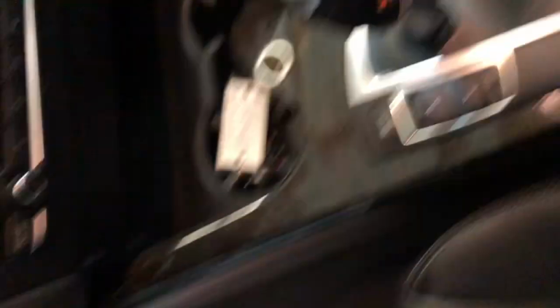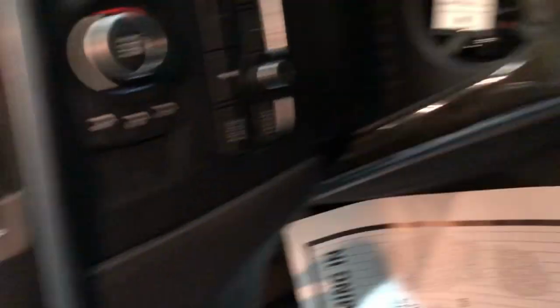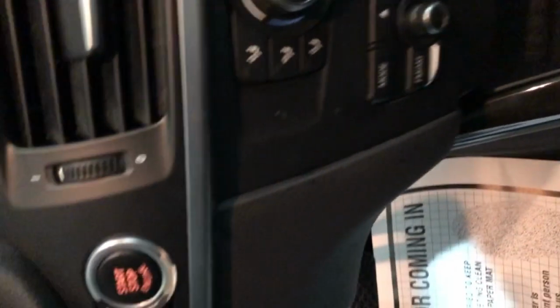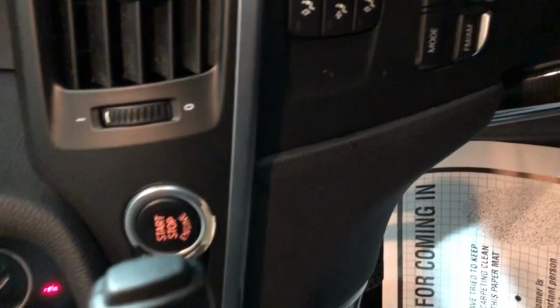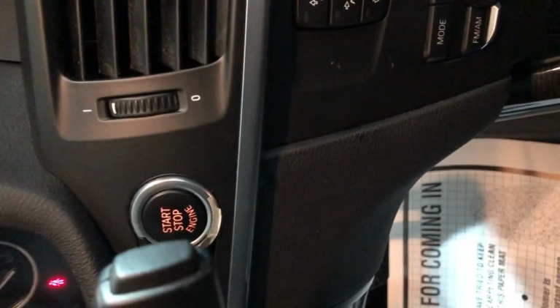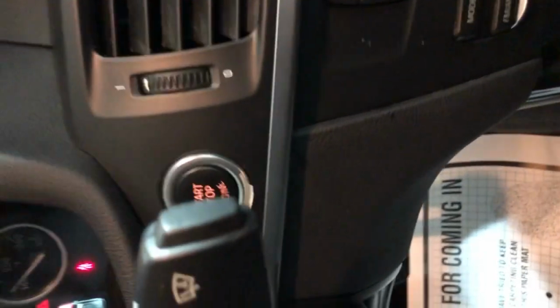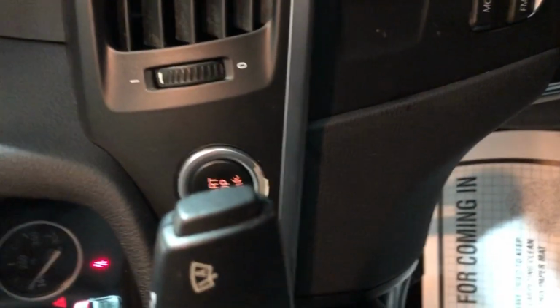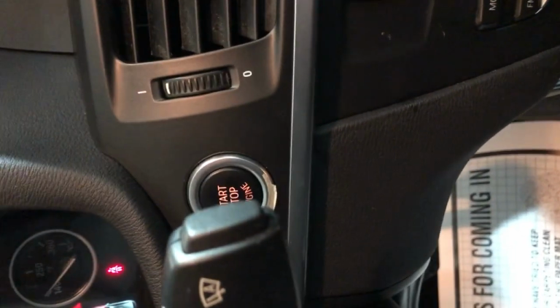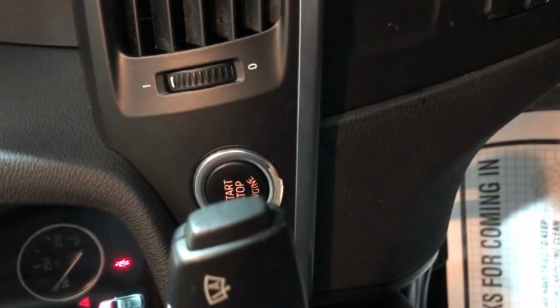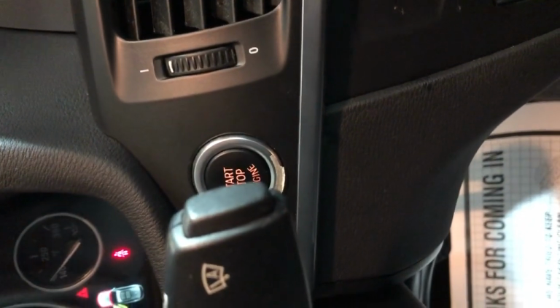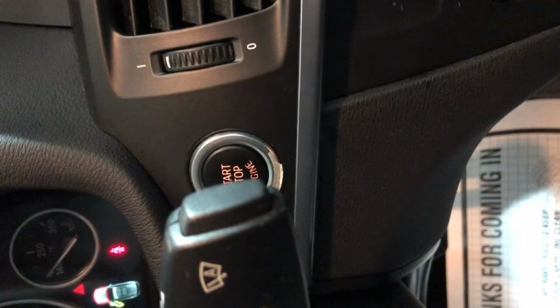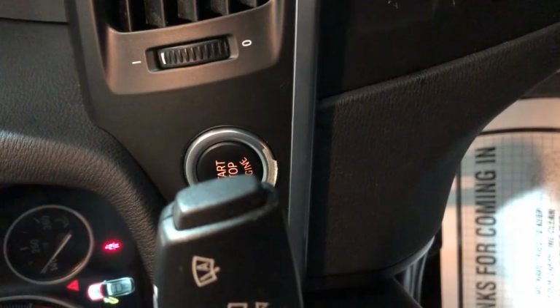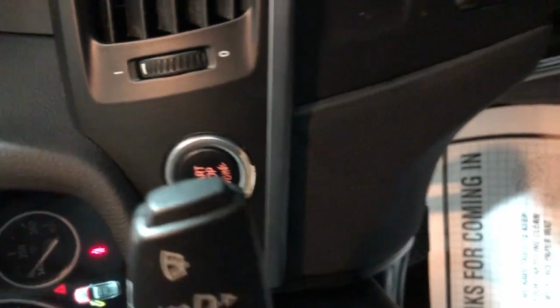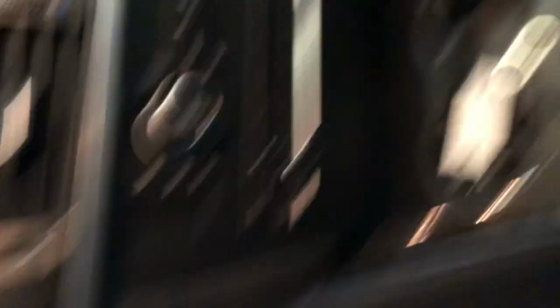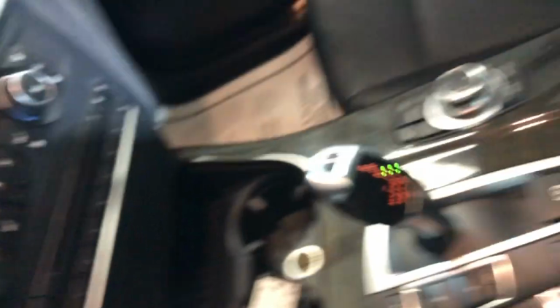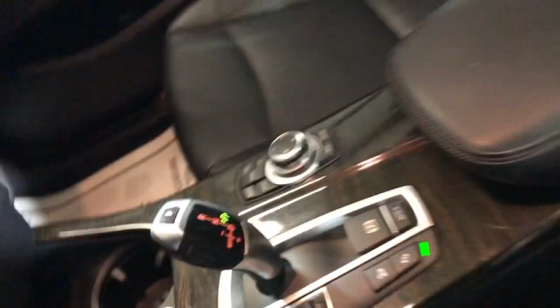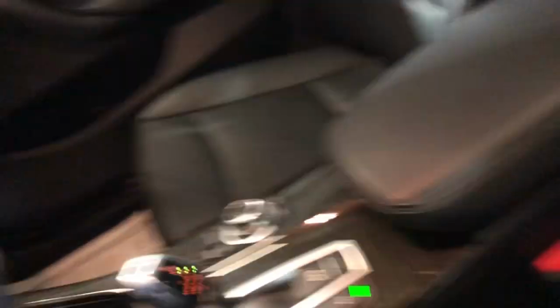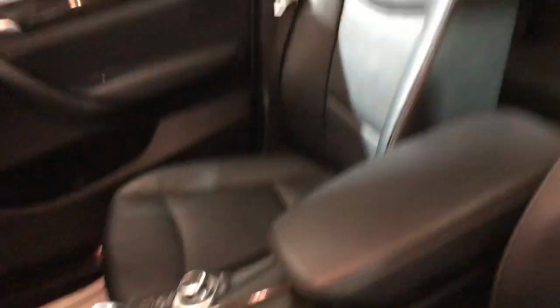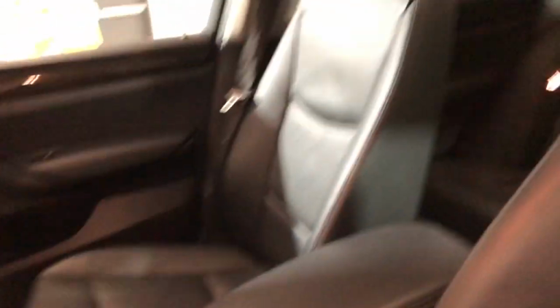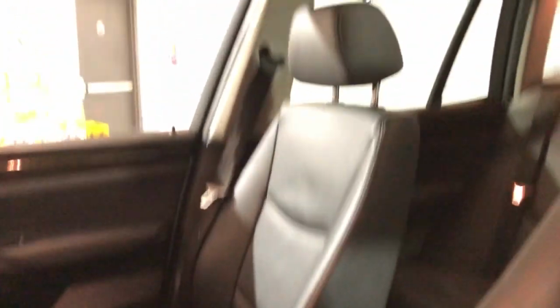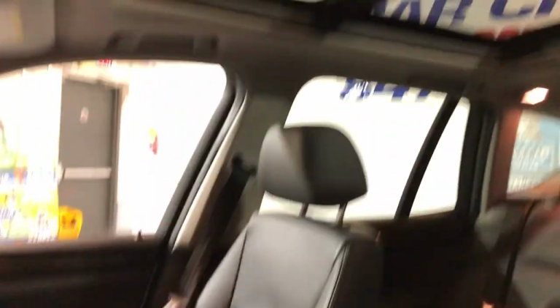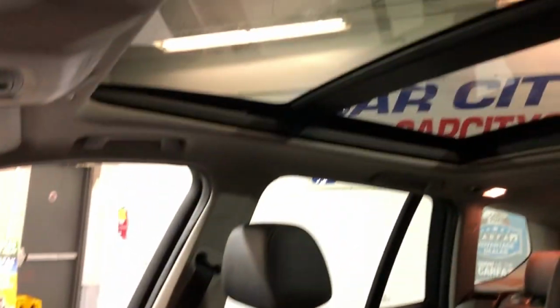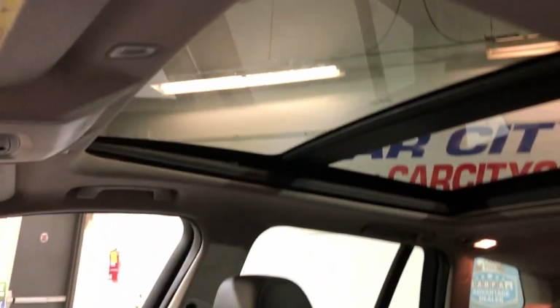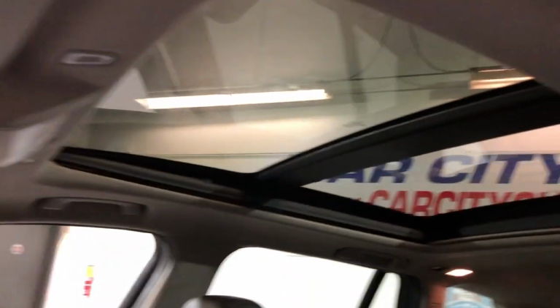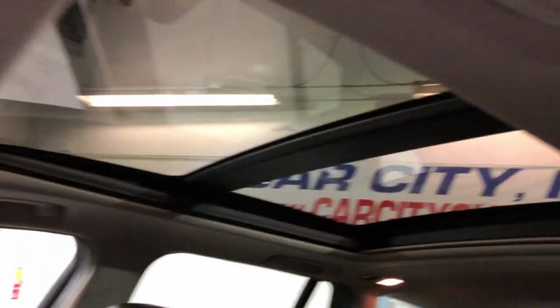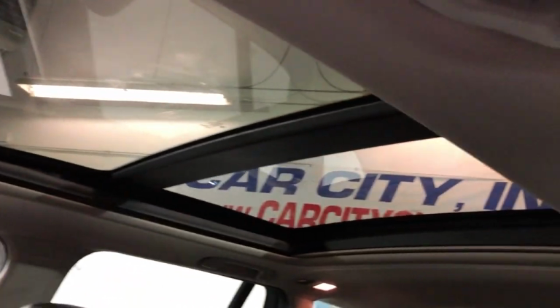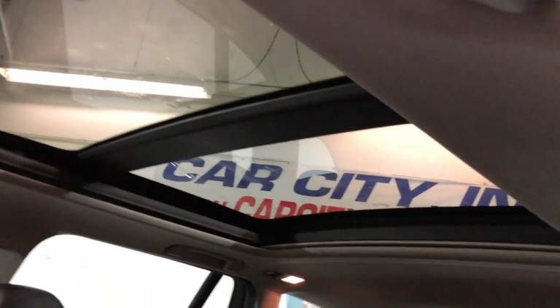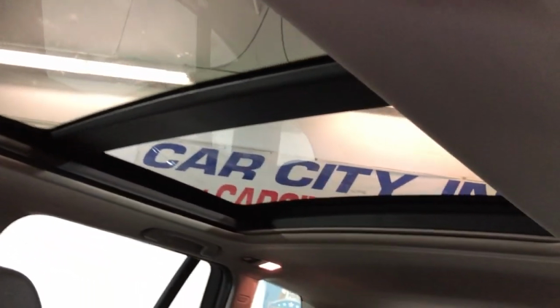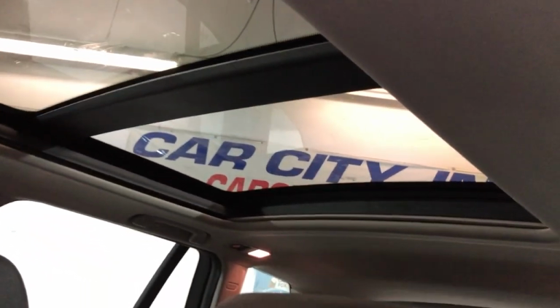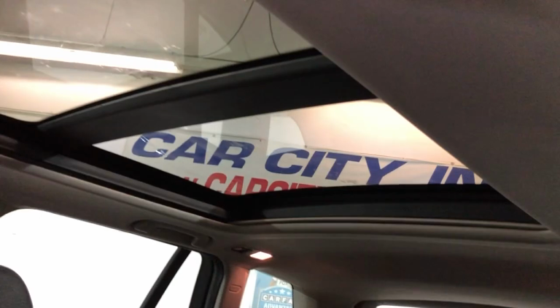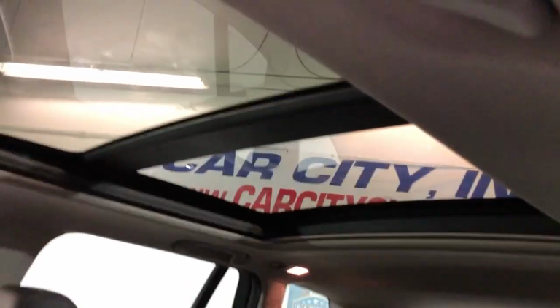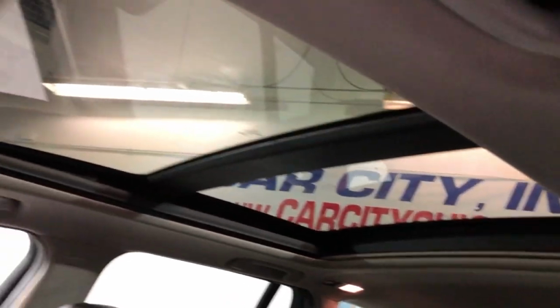It's got a push-to-start button. Big panoramic sunroof with a power sliding shade.